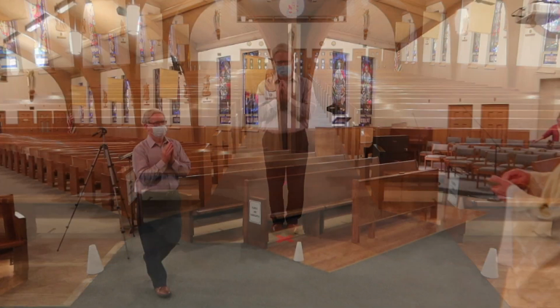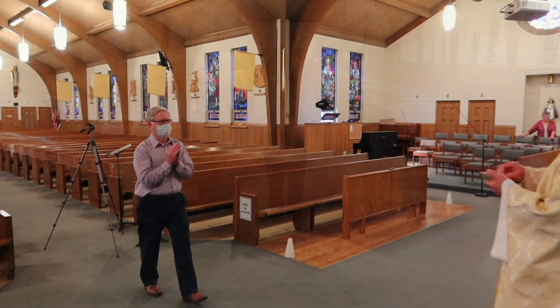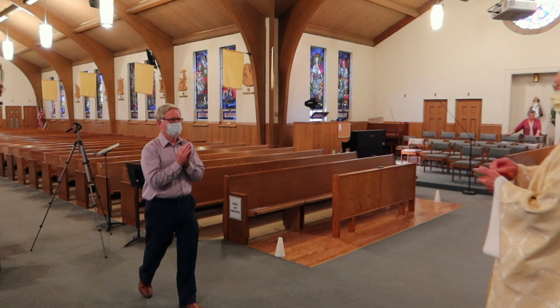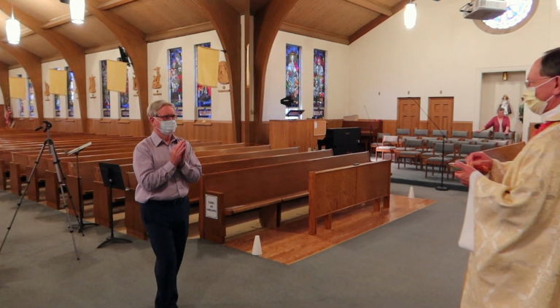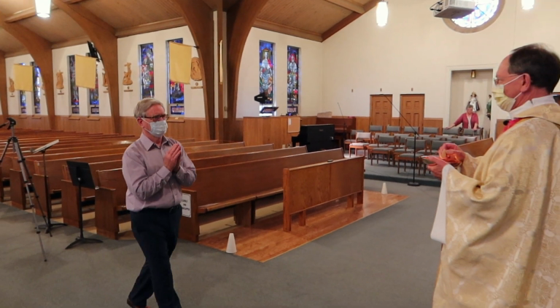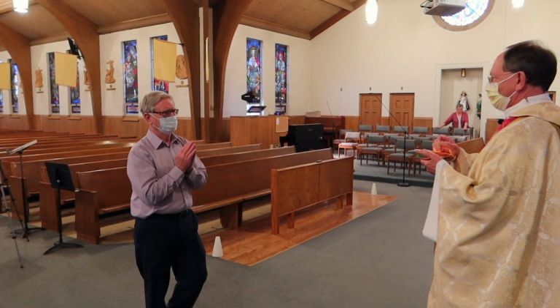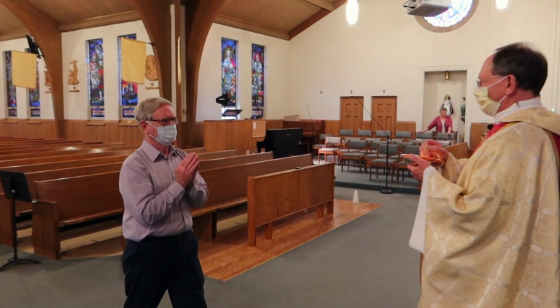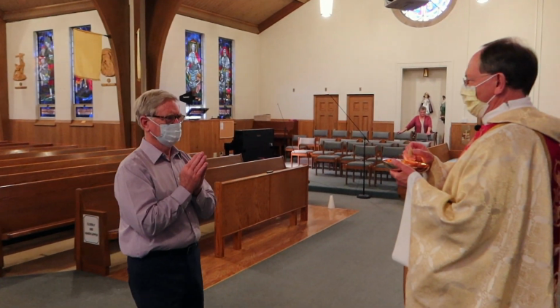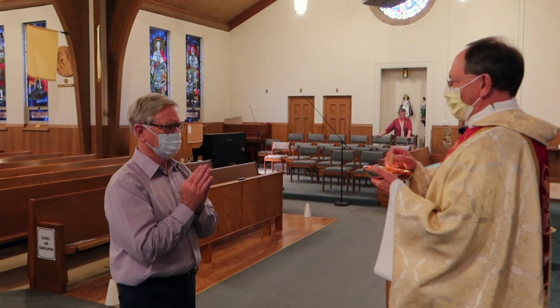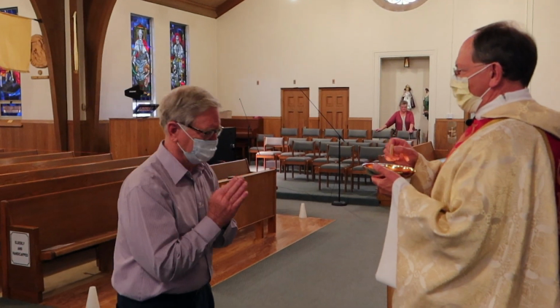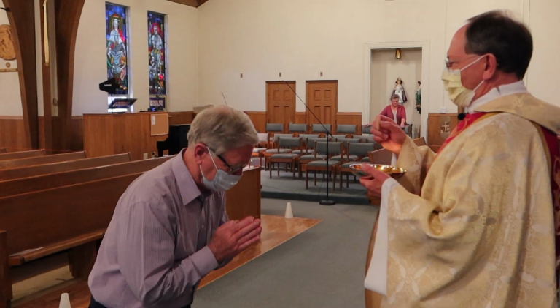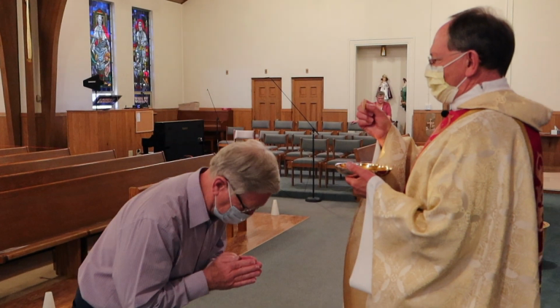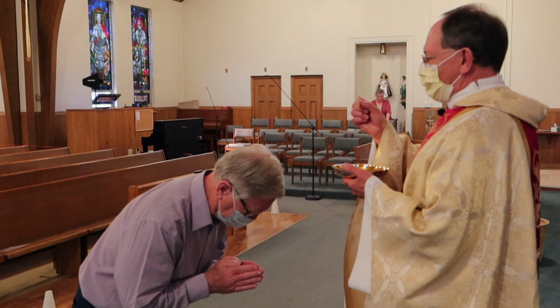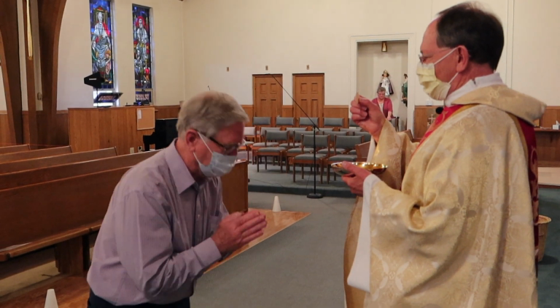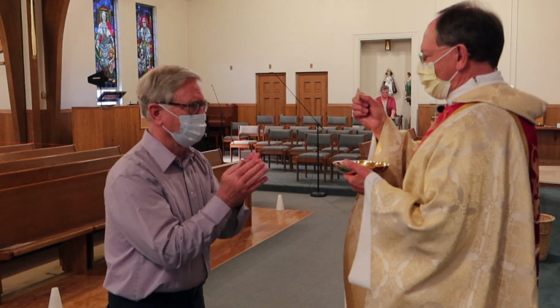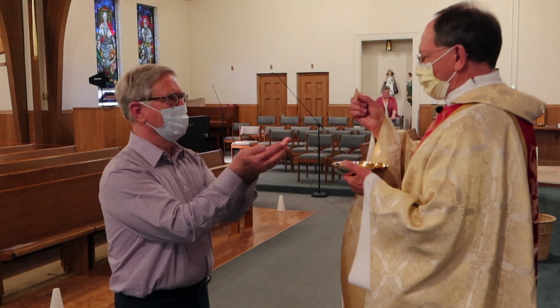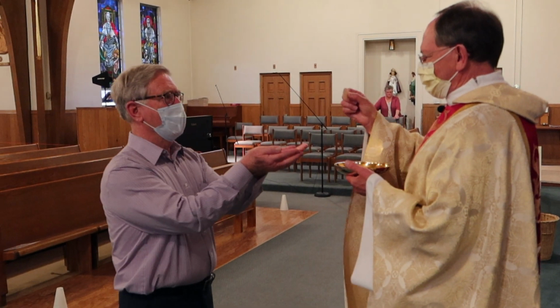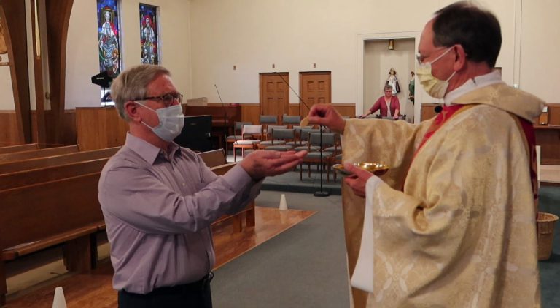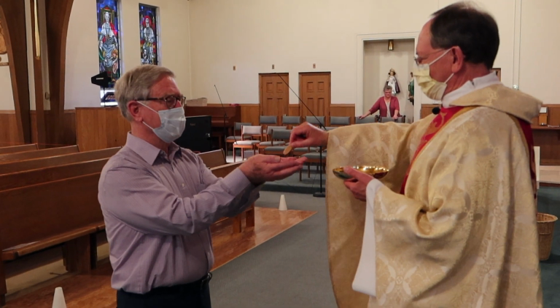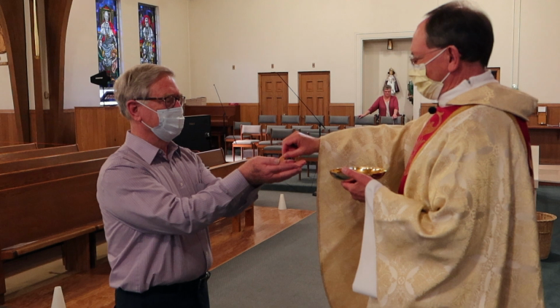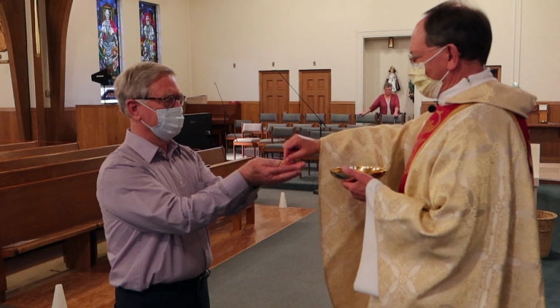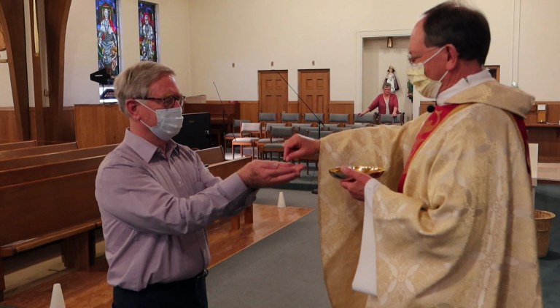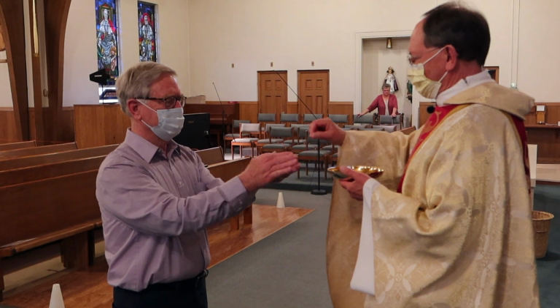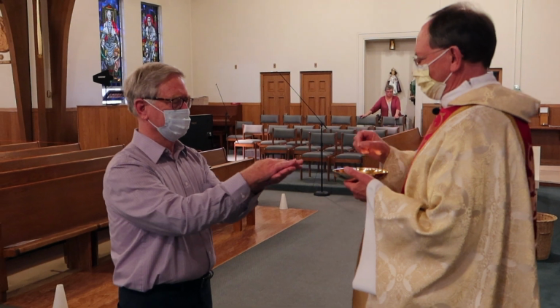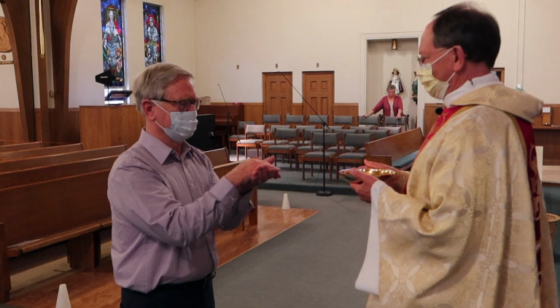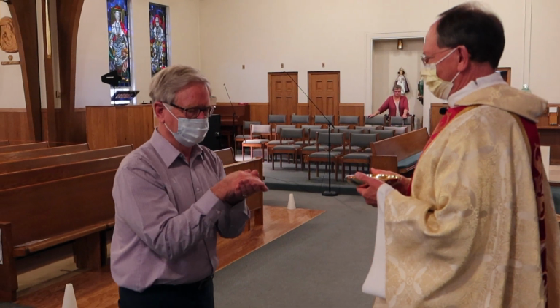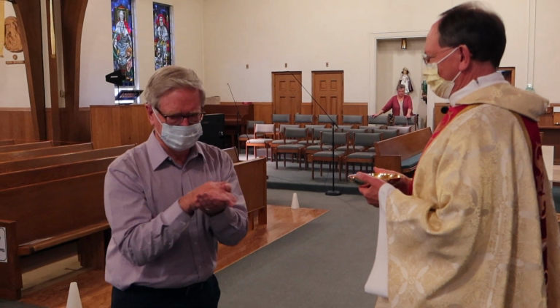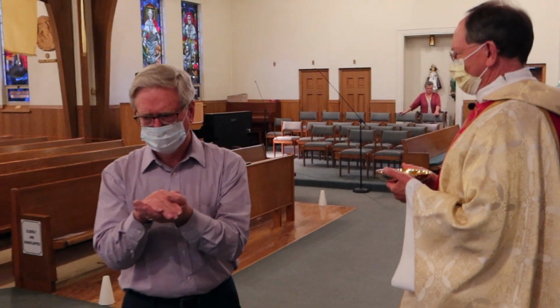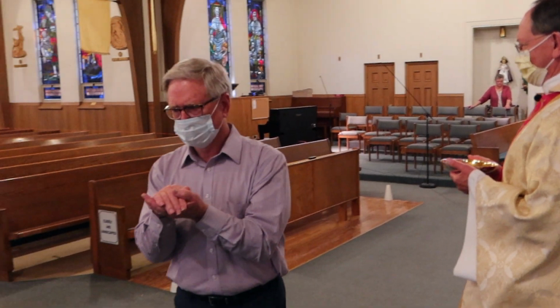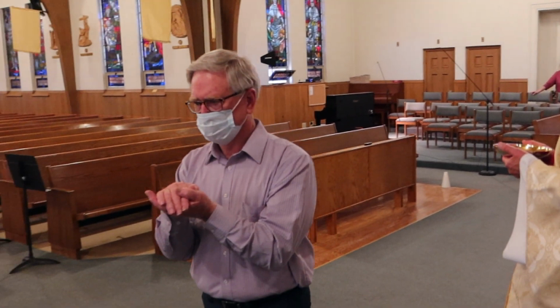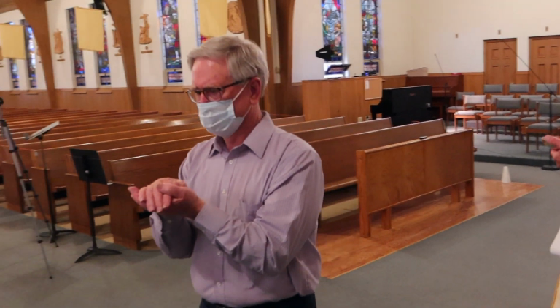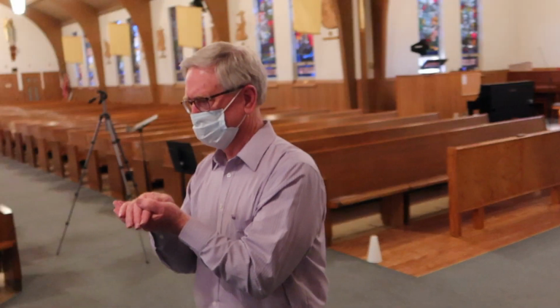Johnny leaves his mask in place as he approaches Father. The body of Christ. Amen. After receiving the host, Johnny covers it with his hand.